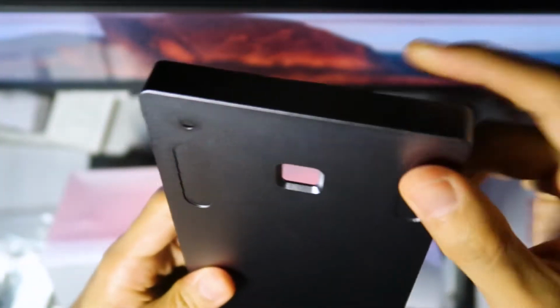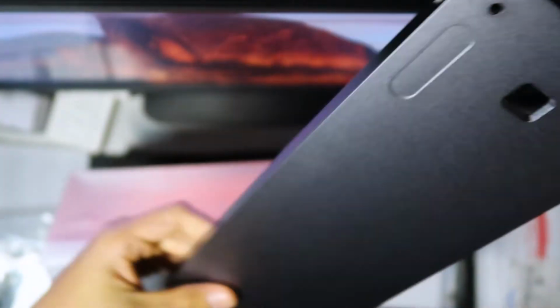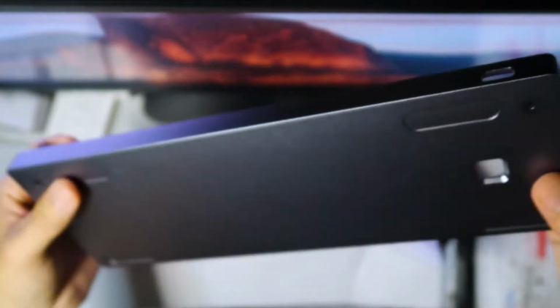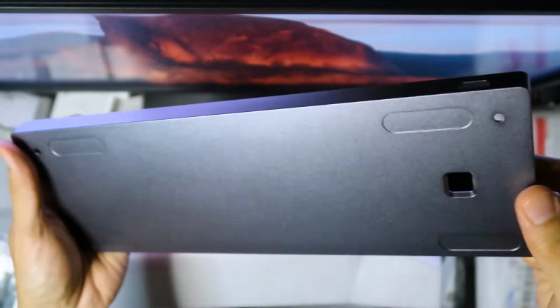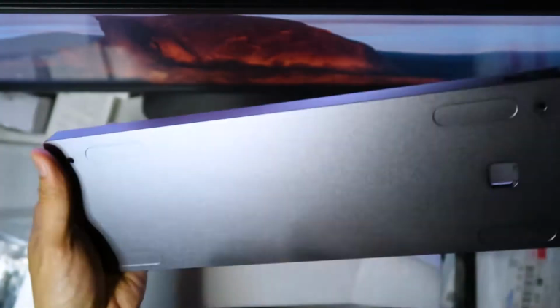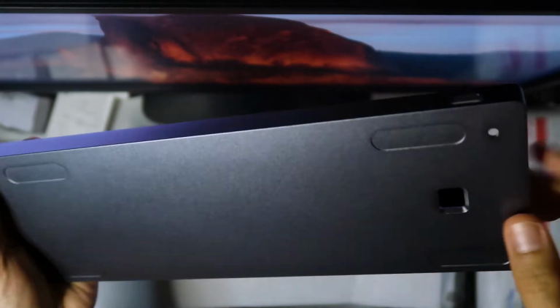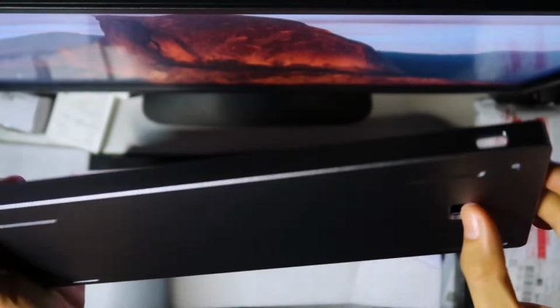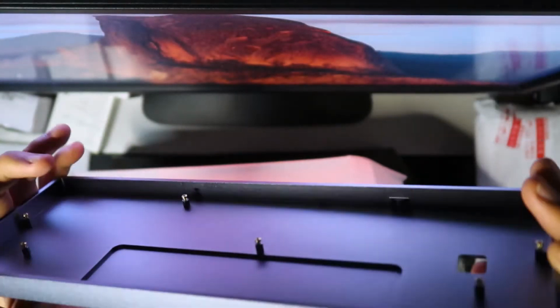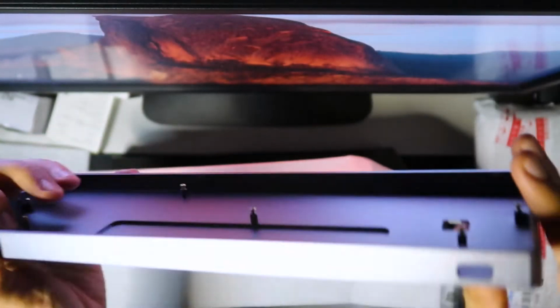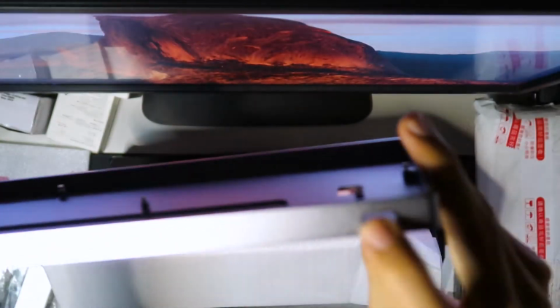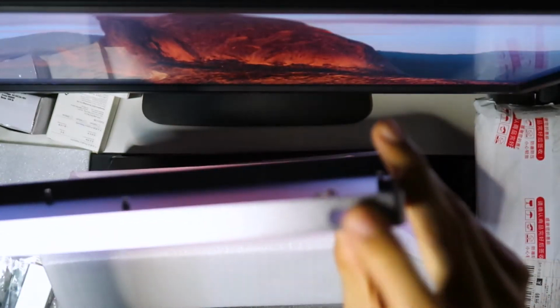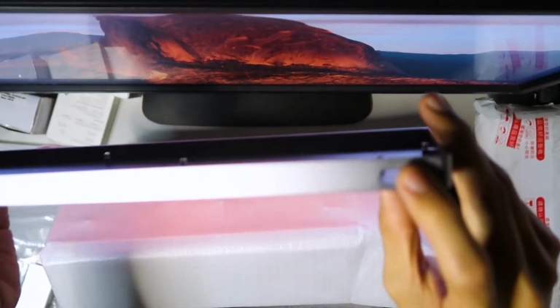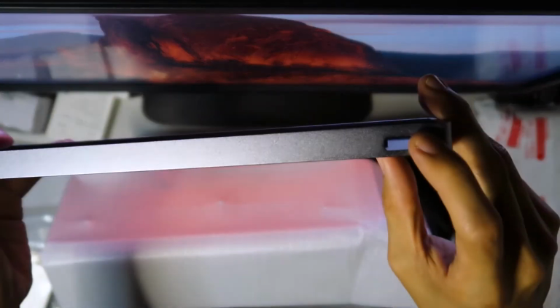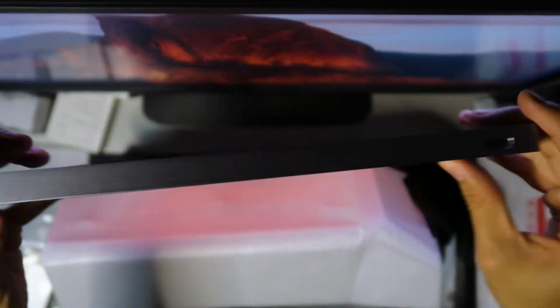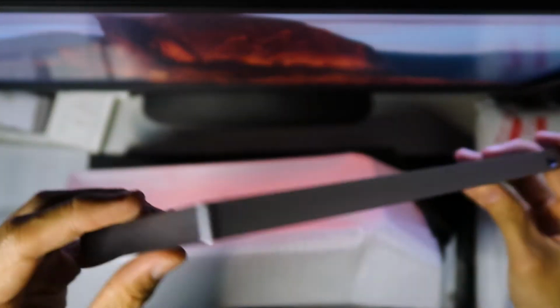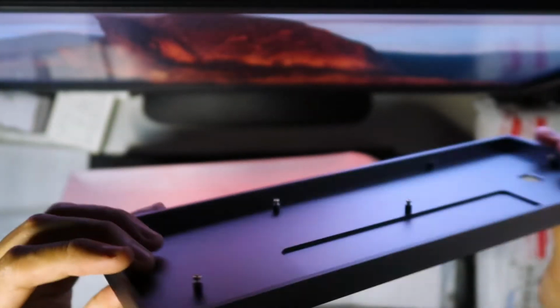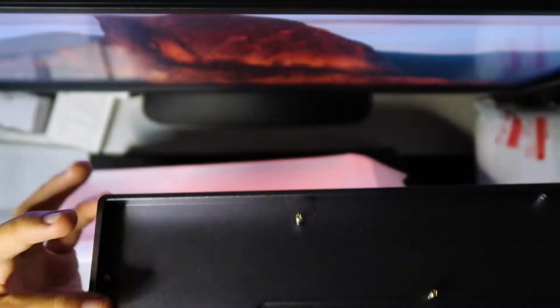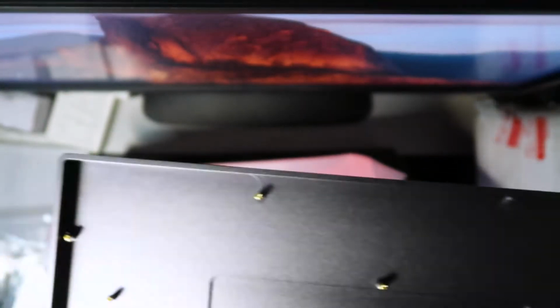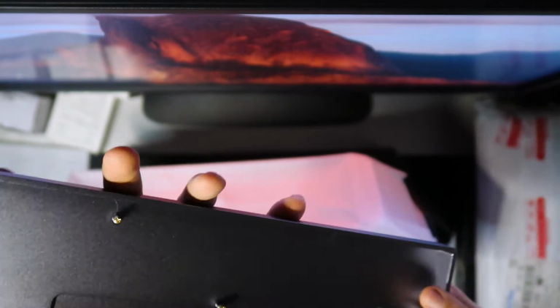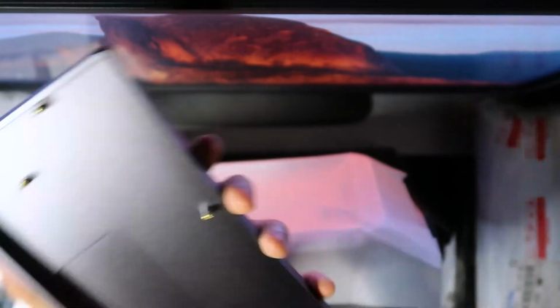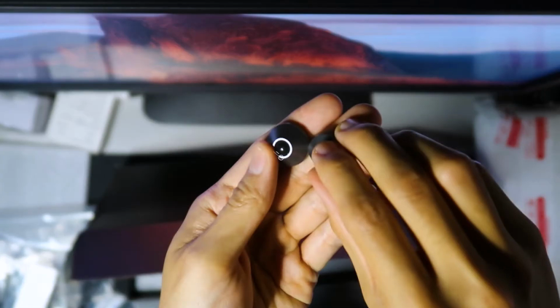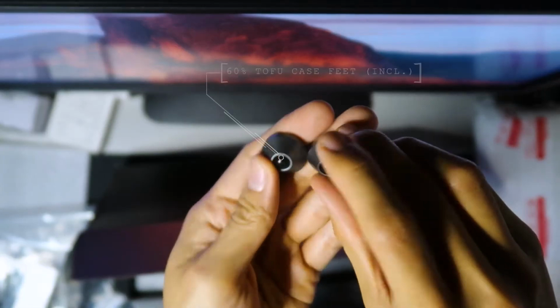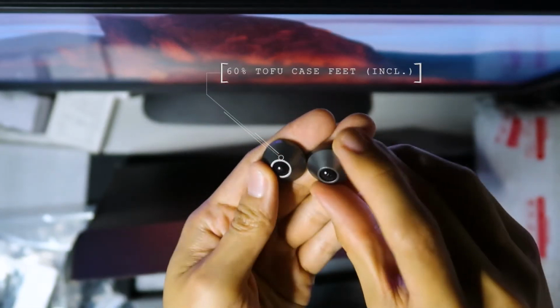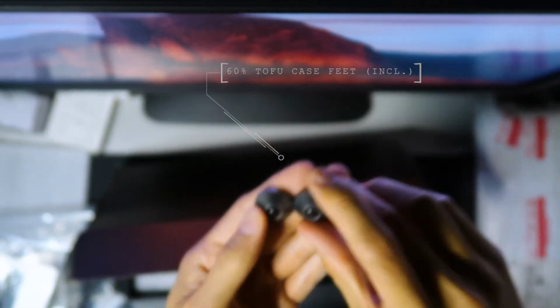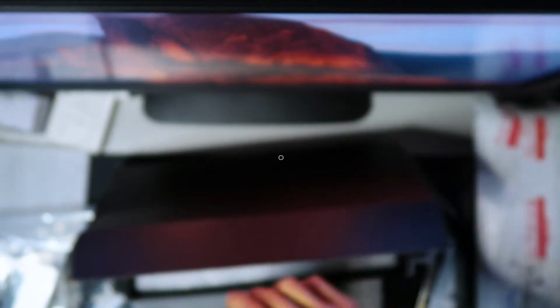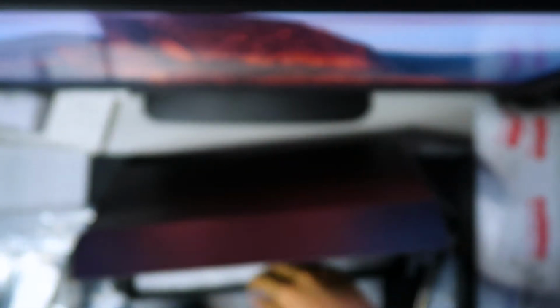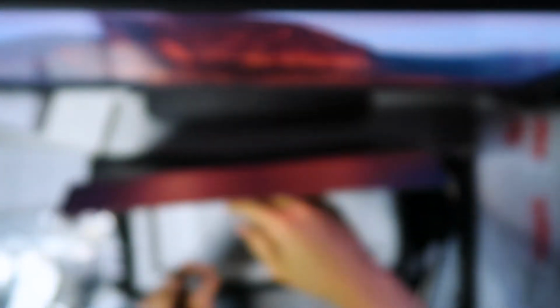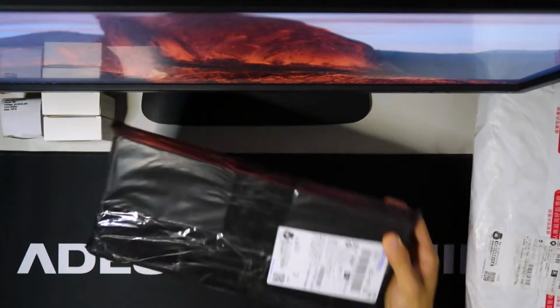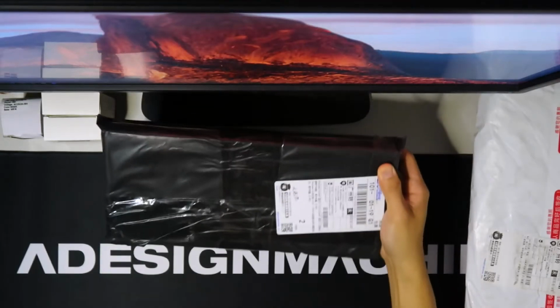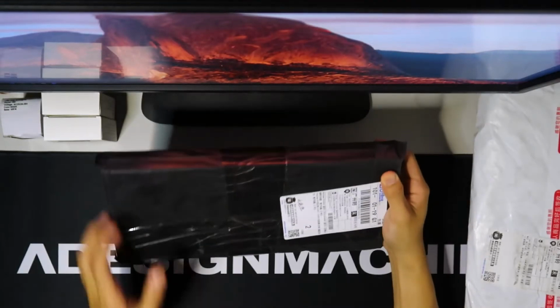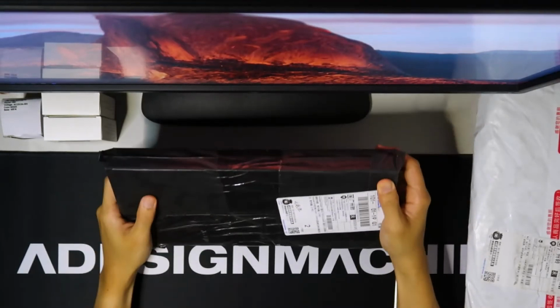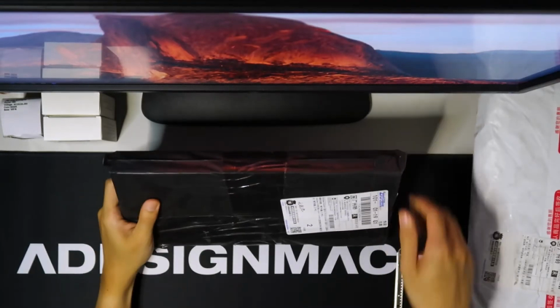On the underside, you can see the extruded button. And on the back, you can see the USB-C entry. And what's nice is they have the 60% Tofu feet included.